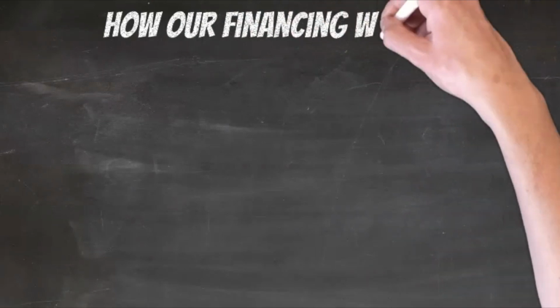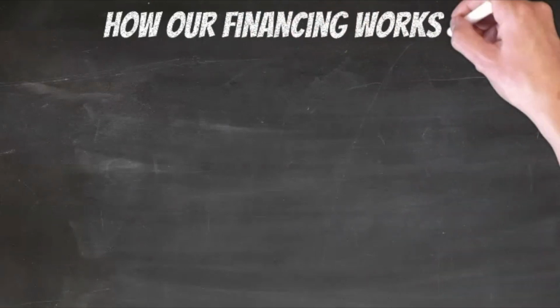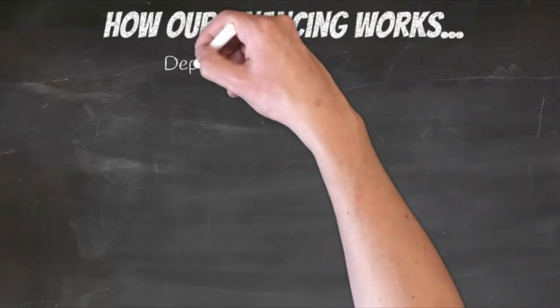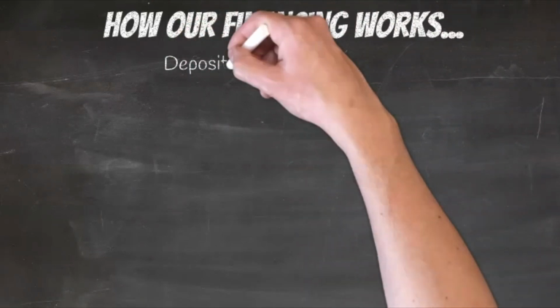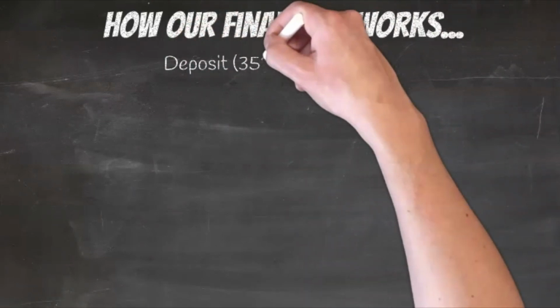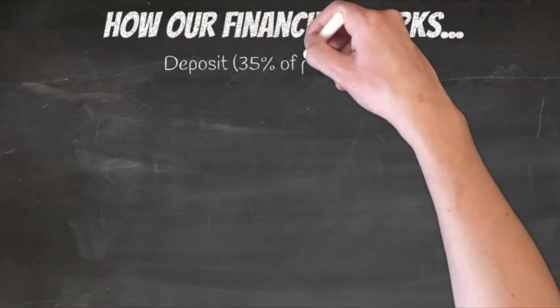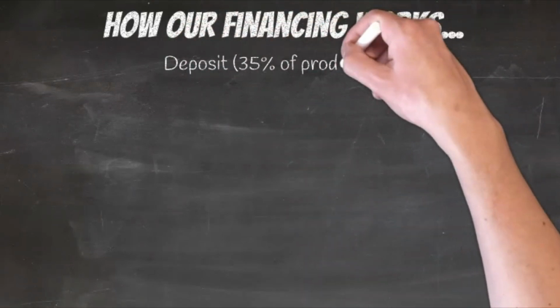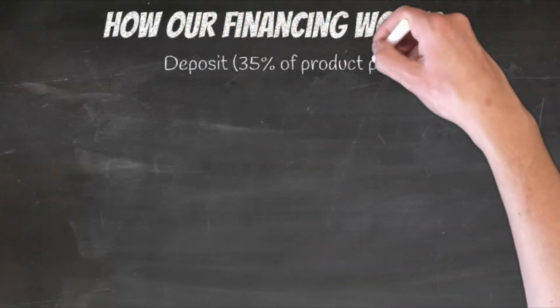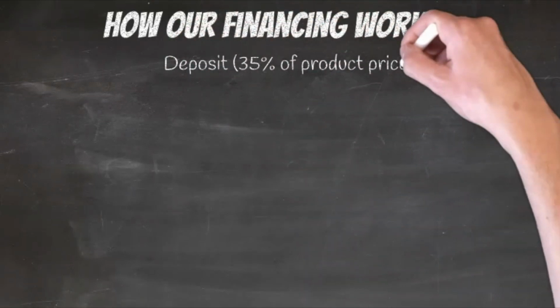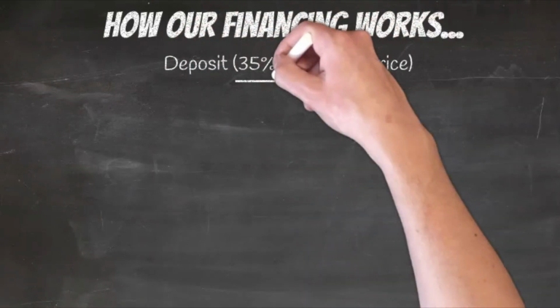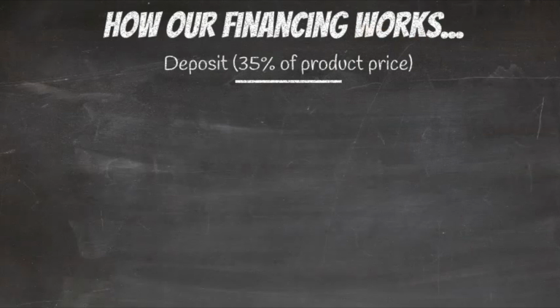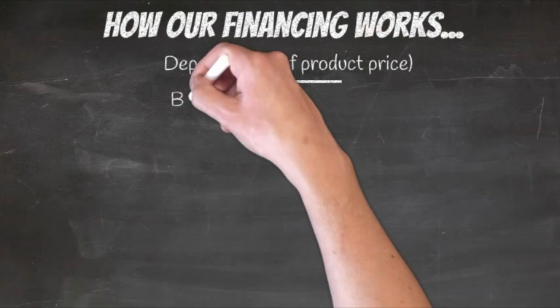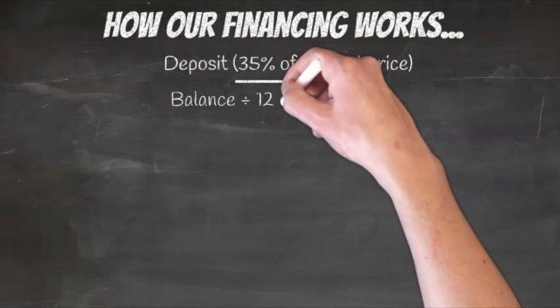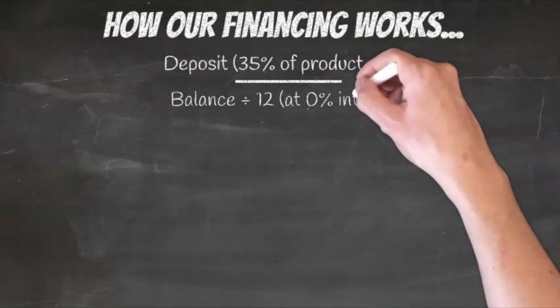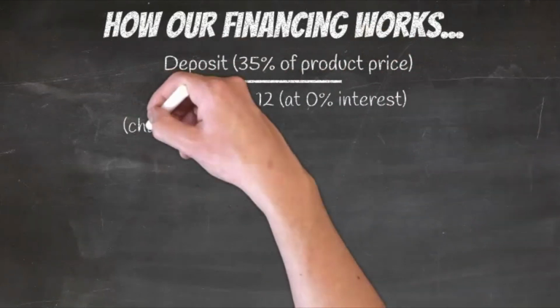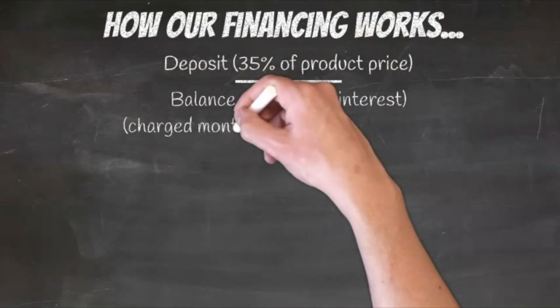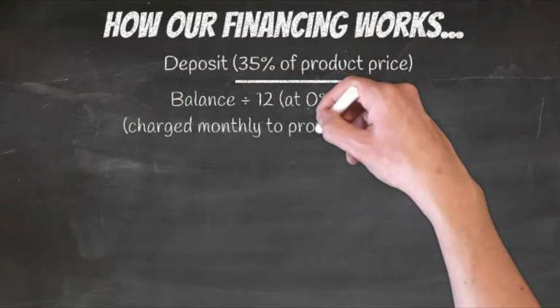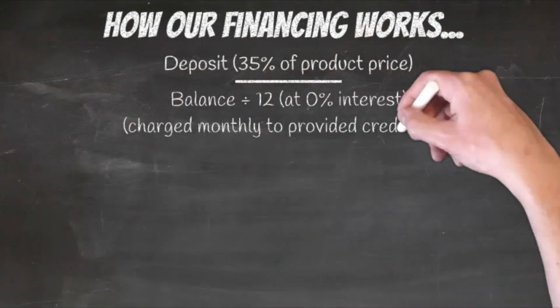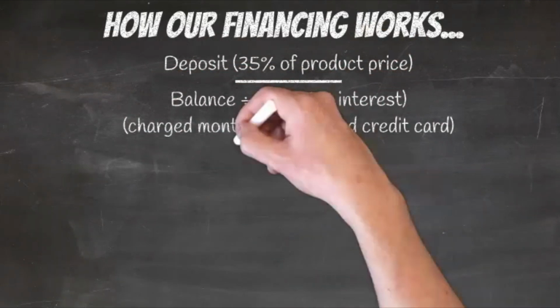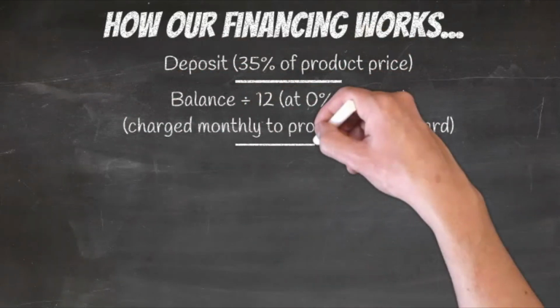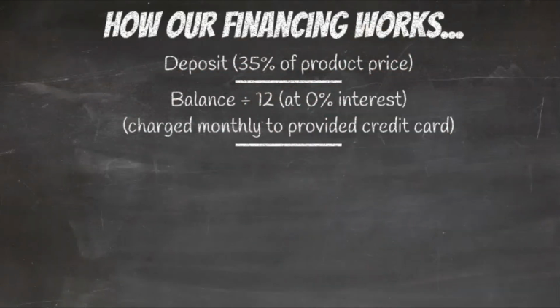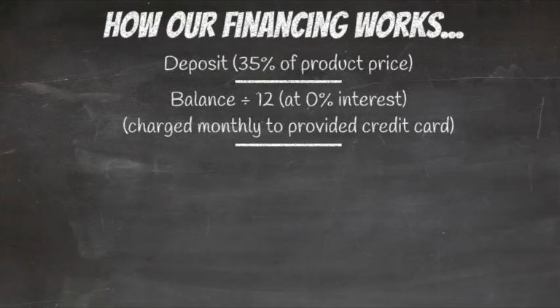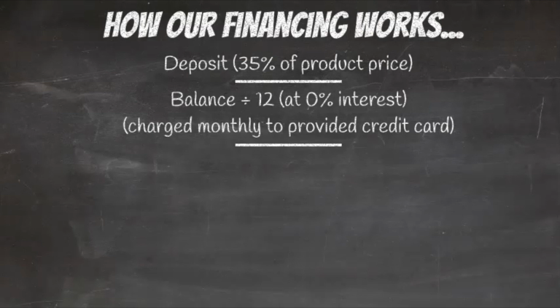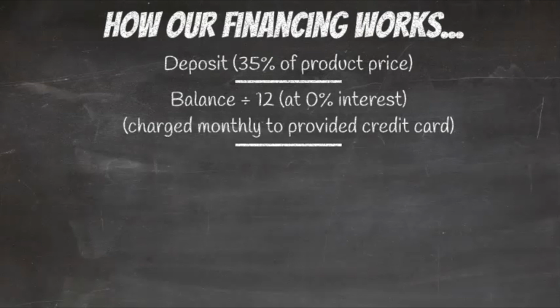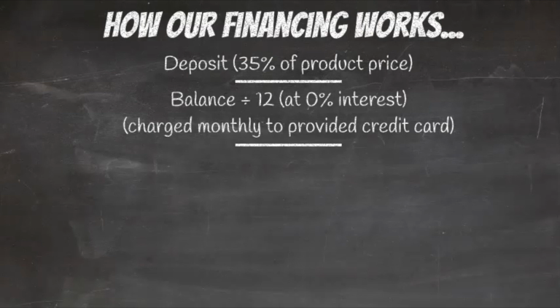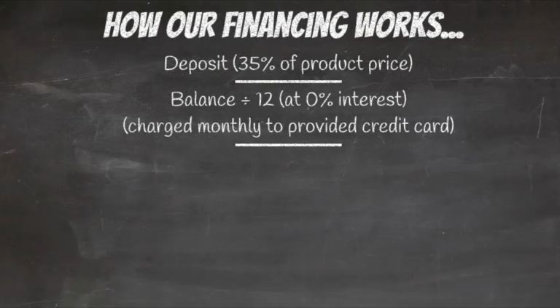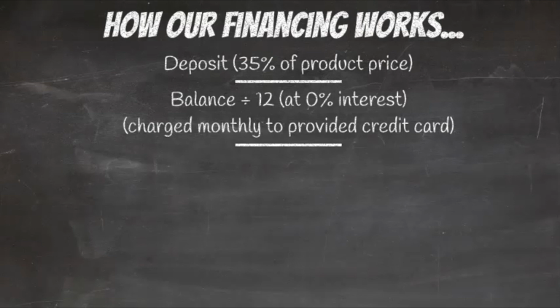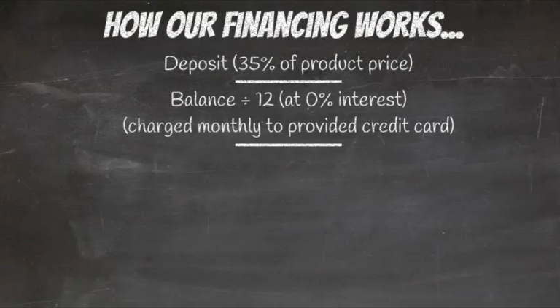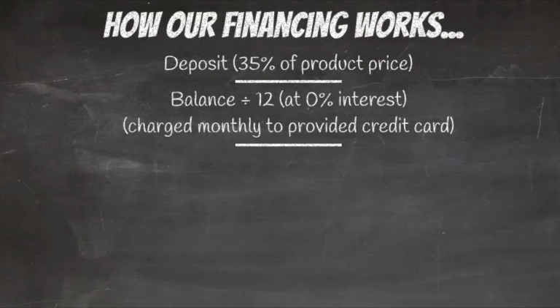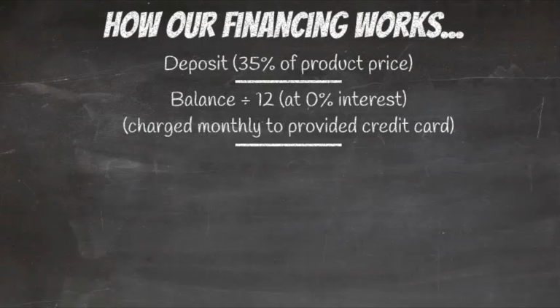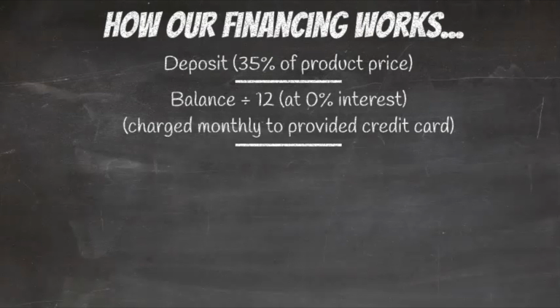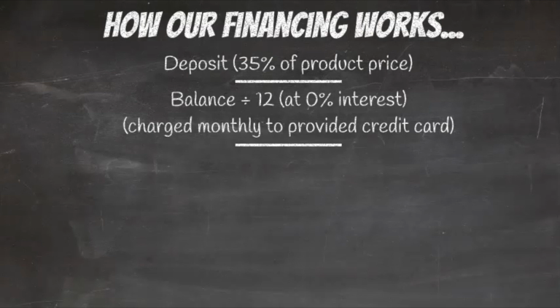You pick out the products you wish to purchase, and after paying a 35% deposit, your monthly payments are calculated by dividing the balance into 12 equal amounts. You will provide the credit card number you wish to place on file, and the 12 payments will be charged monthly.